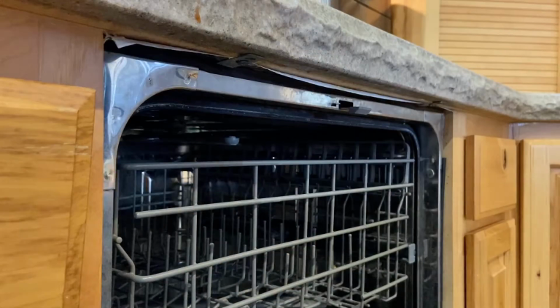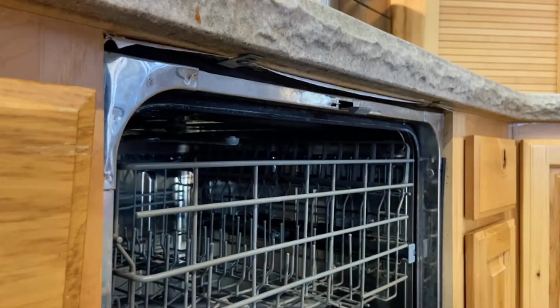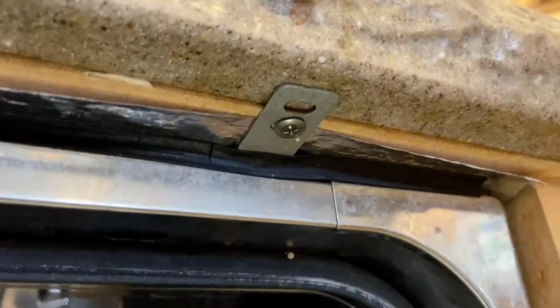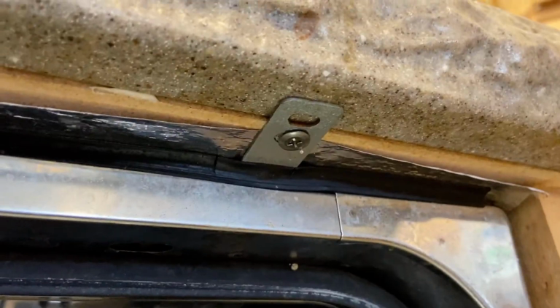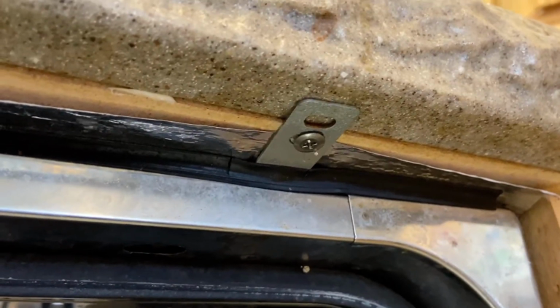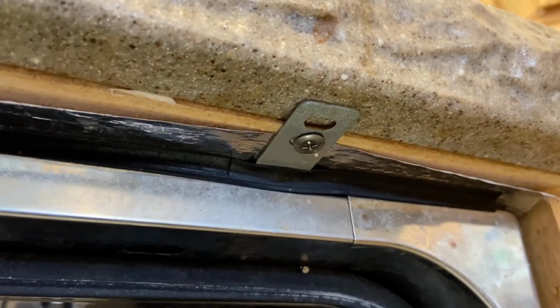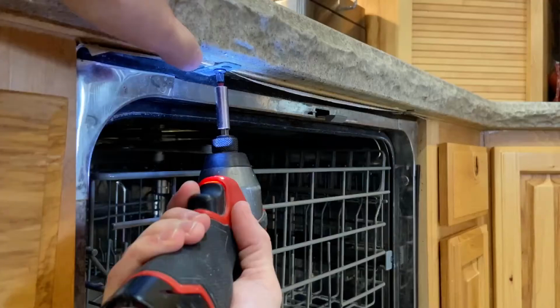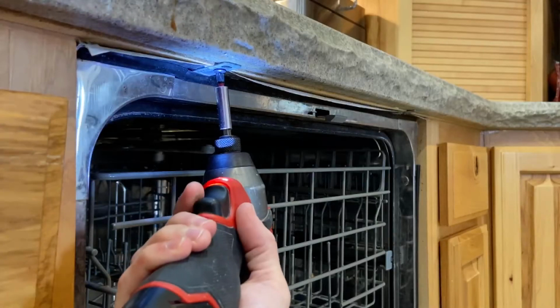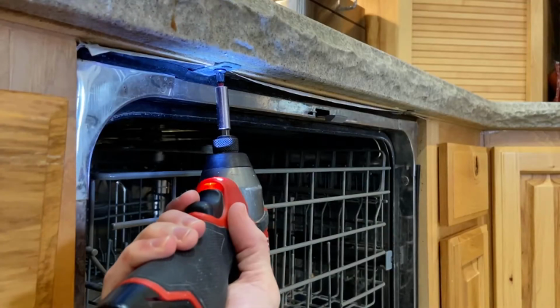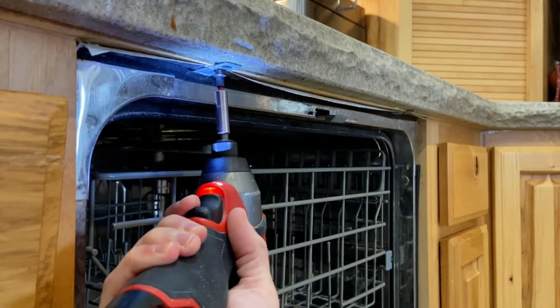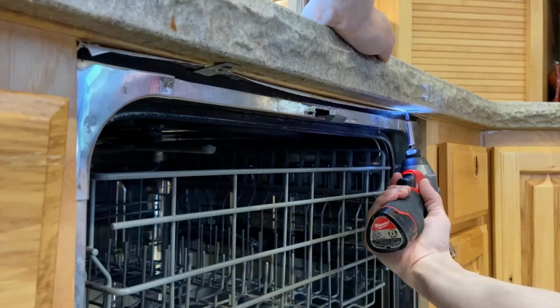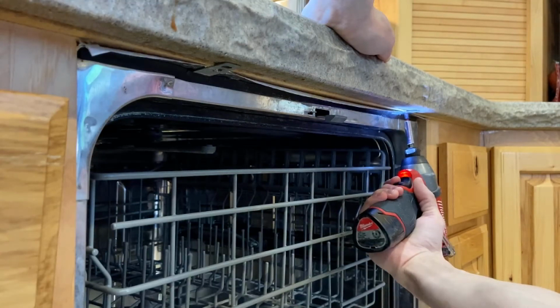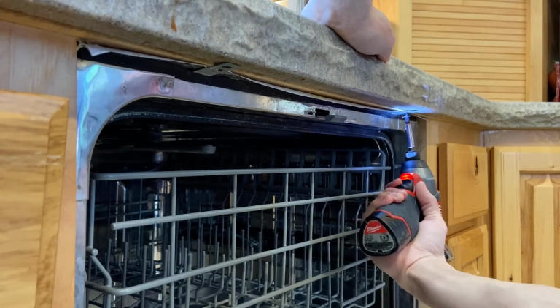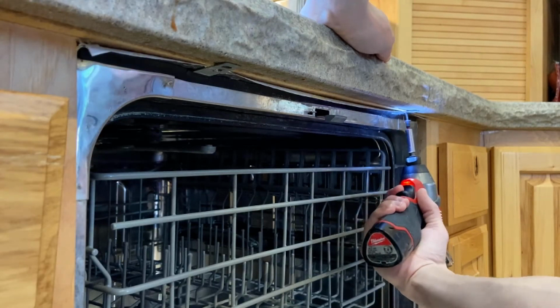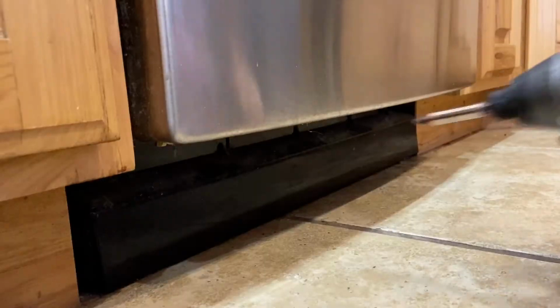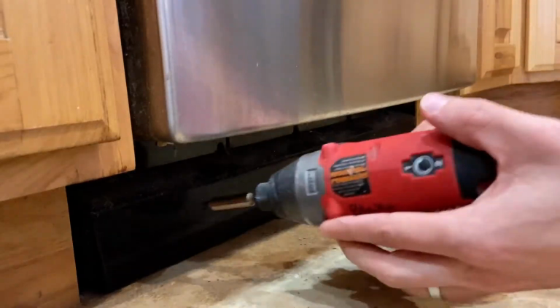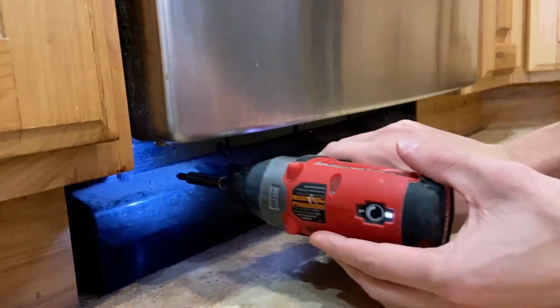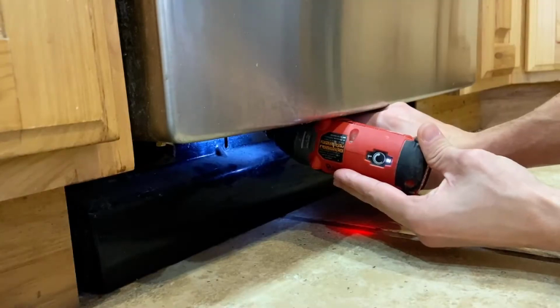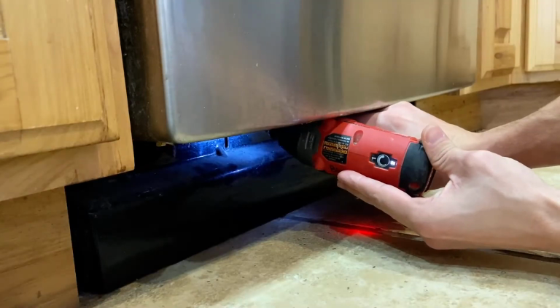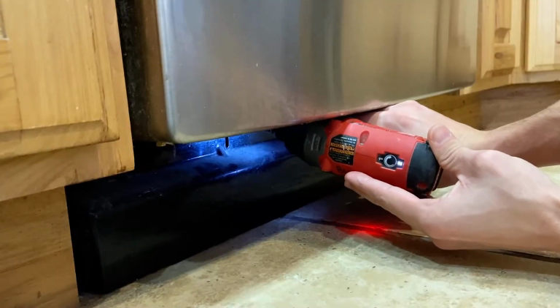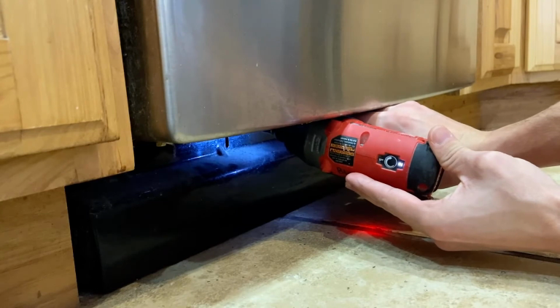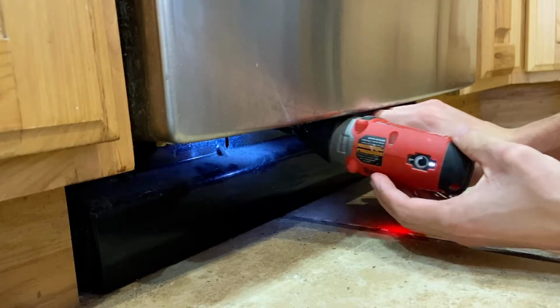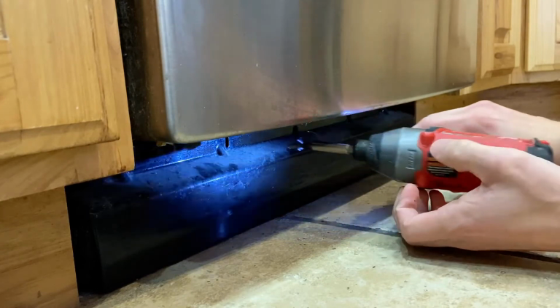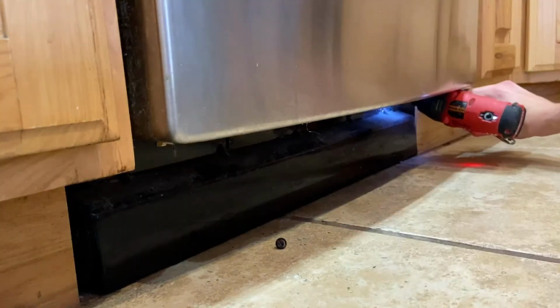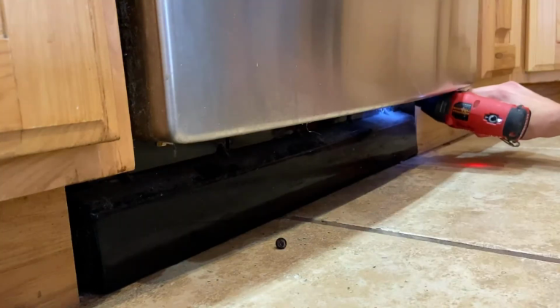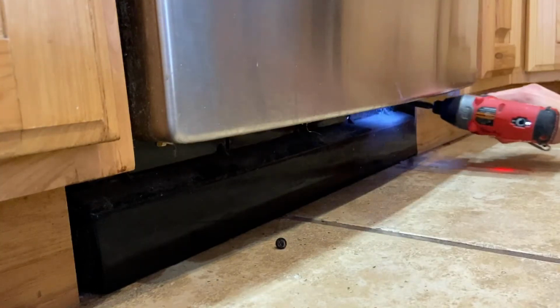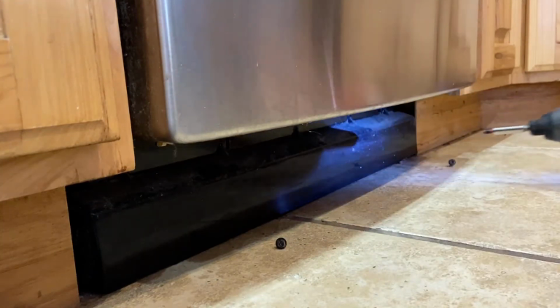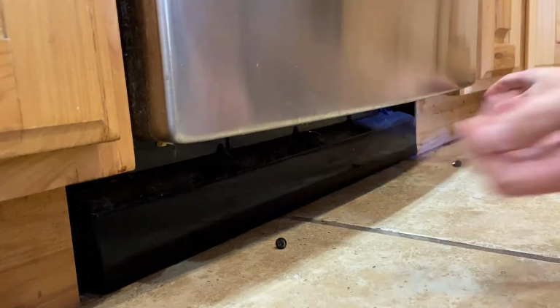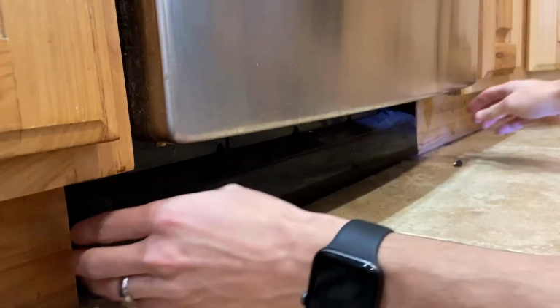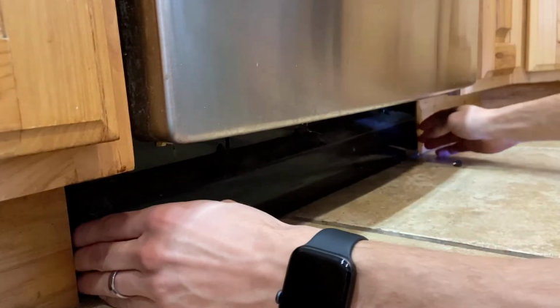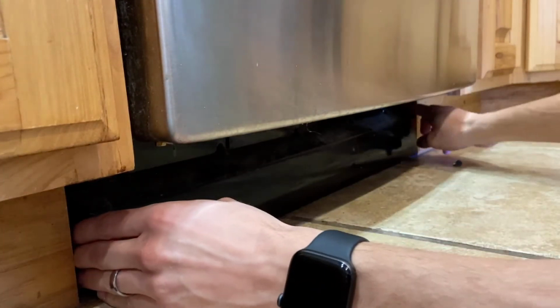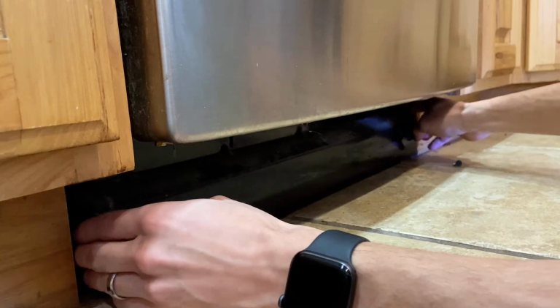First thing you're going to do is at the top you'll see two screws holding these brackets together — this is what actually holds the dishwasher in place. Then underneath we'll have a toe kick we'll need to undo as well. Behind this we'll have all of our hookups: the power, water, and the drain line, so we'll be disconnecting all of those next.